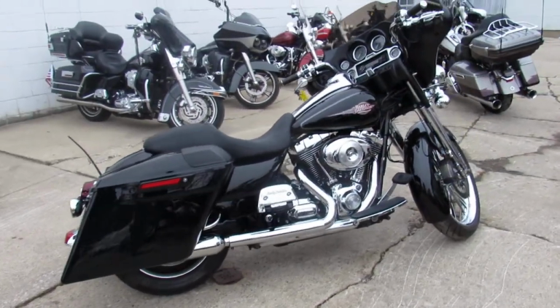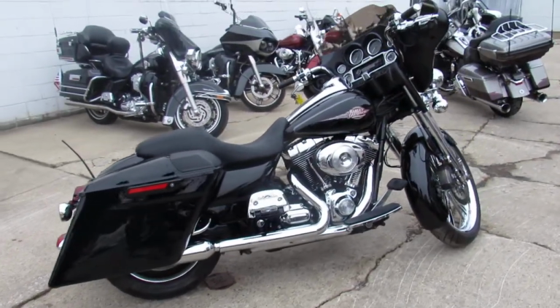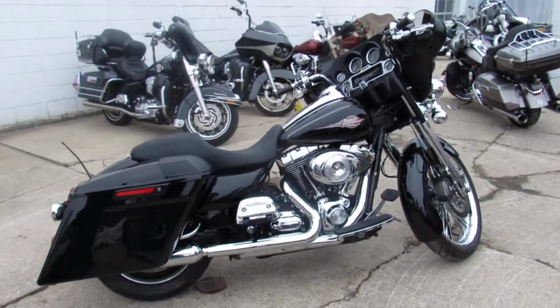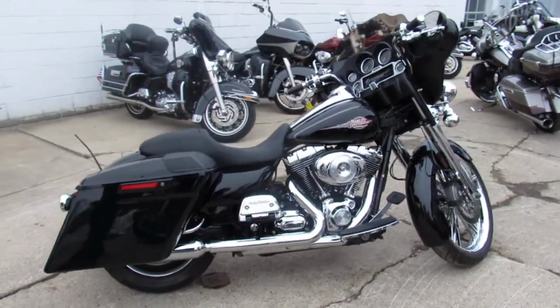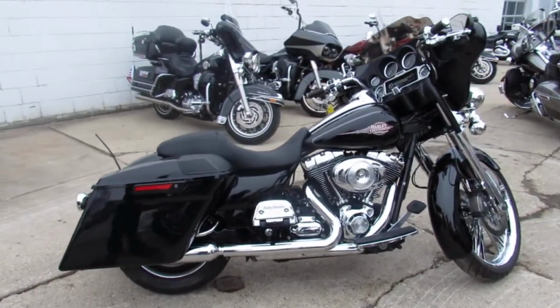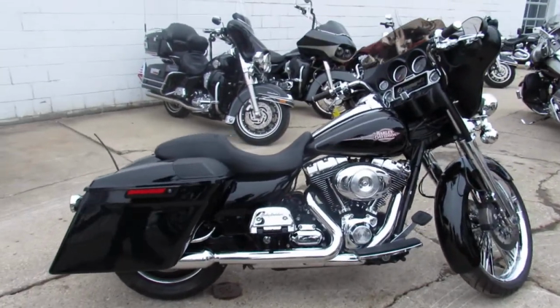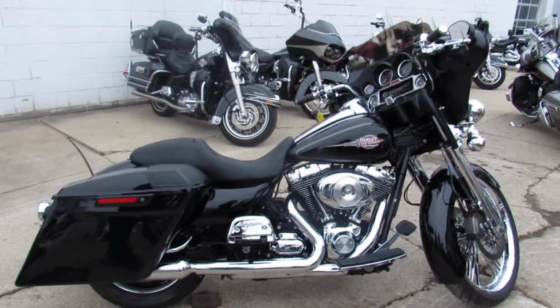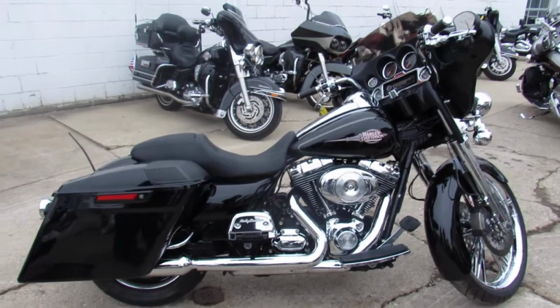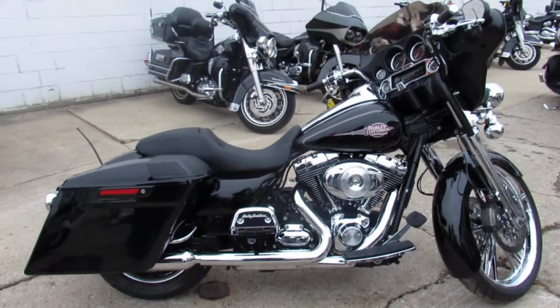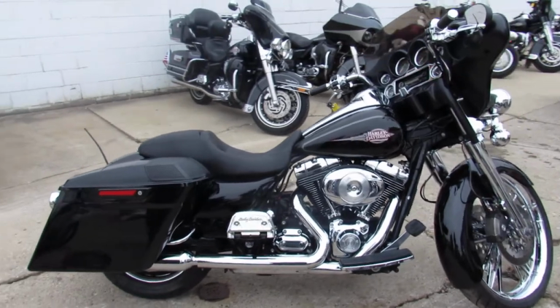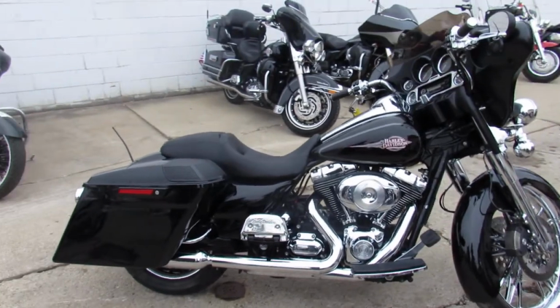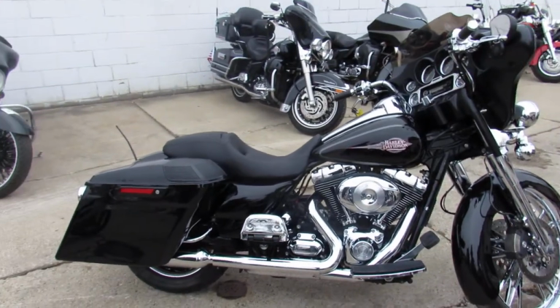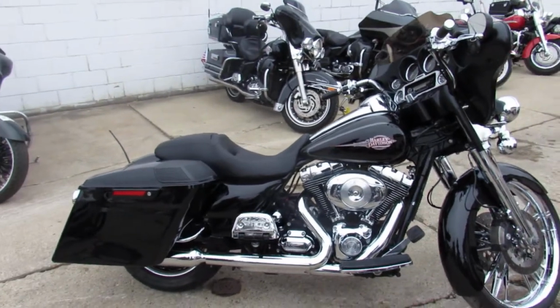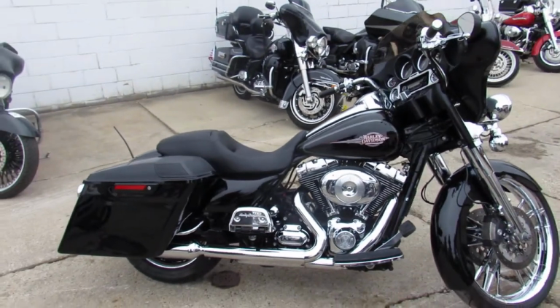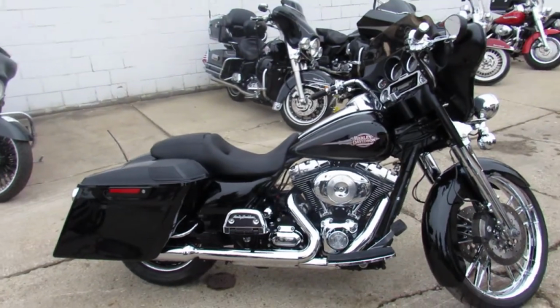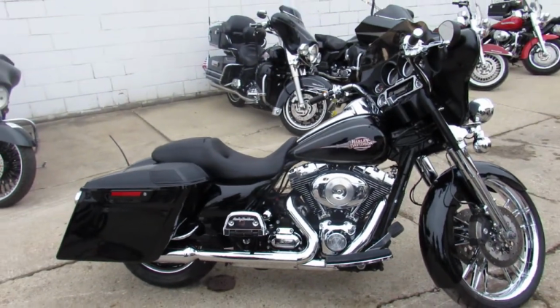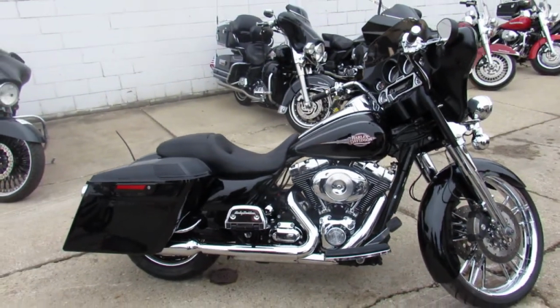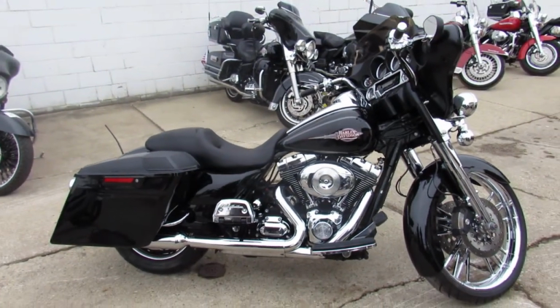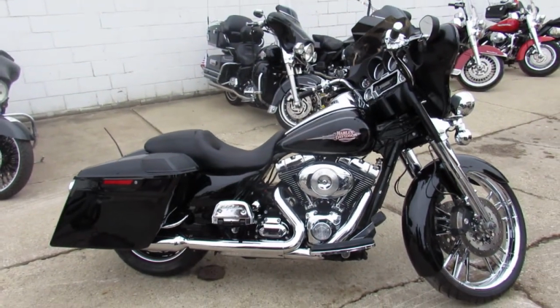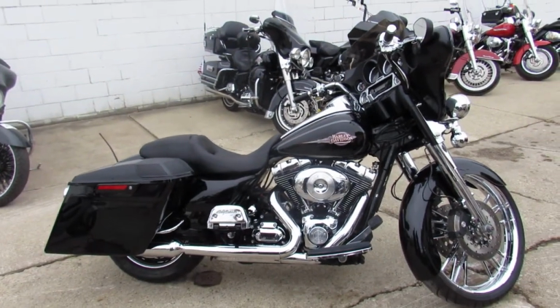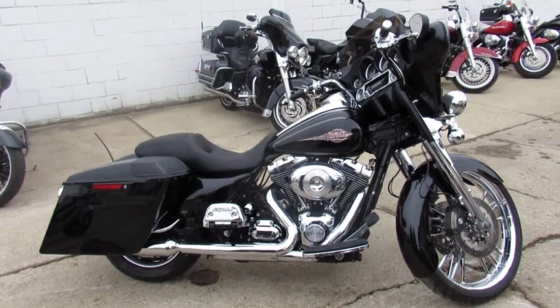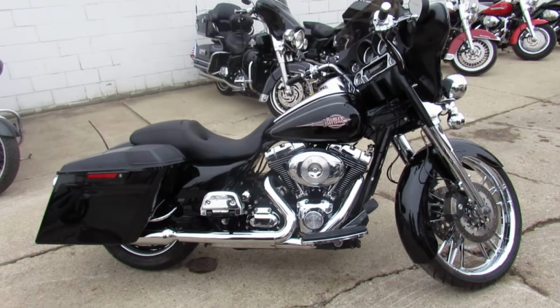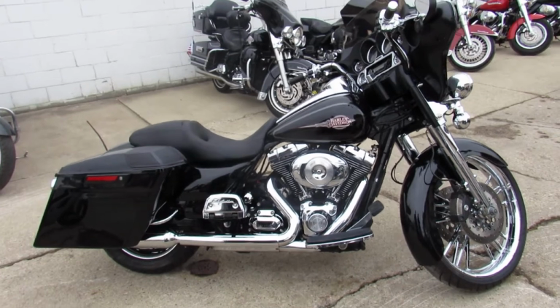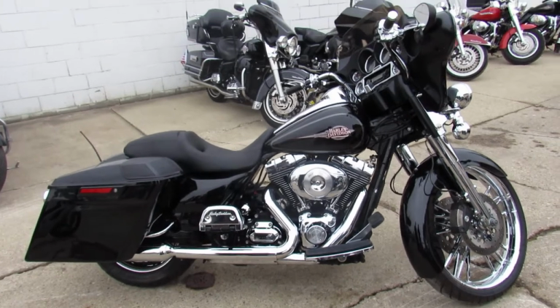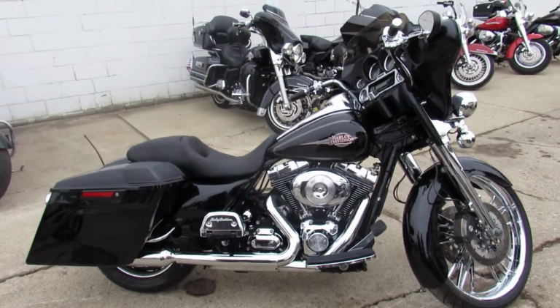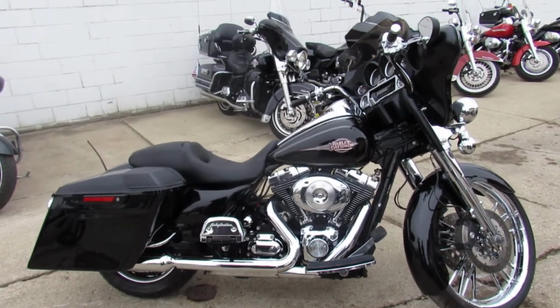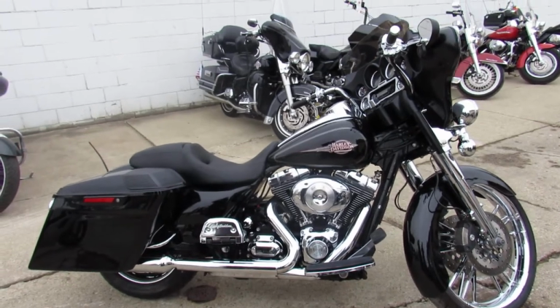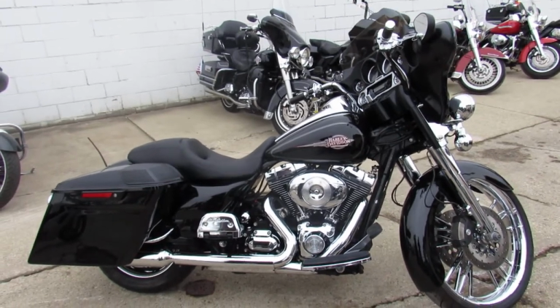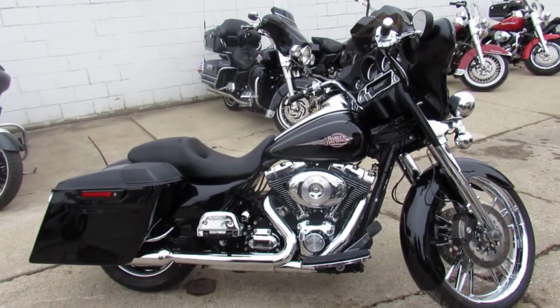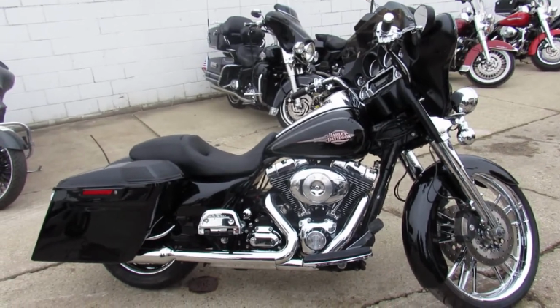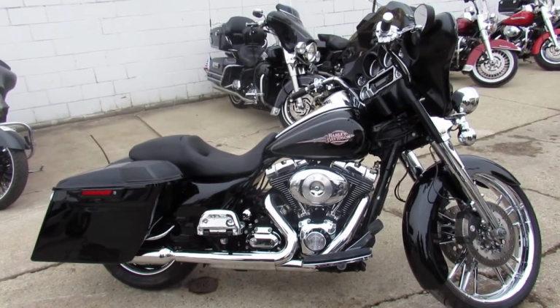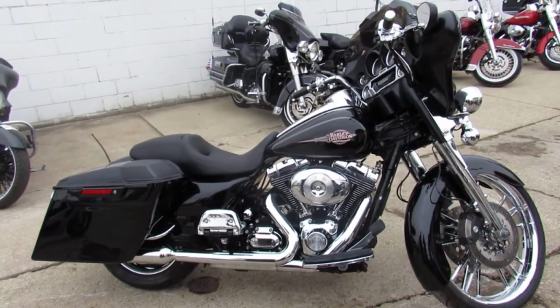All the fluids have been changed, it is ready for the road. You can own a 2010 Electra Glide. Give us a call — we've got guaranteed financing, leasing programs, layaway programs, and your trades are always welcome.